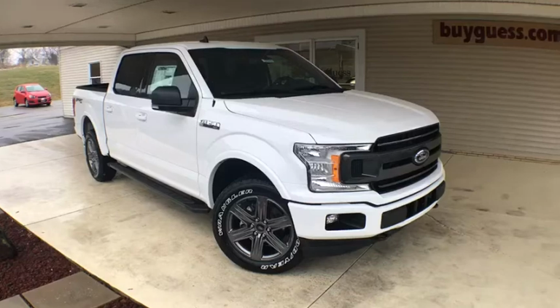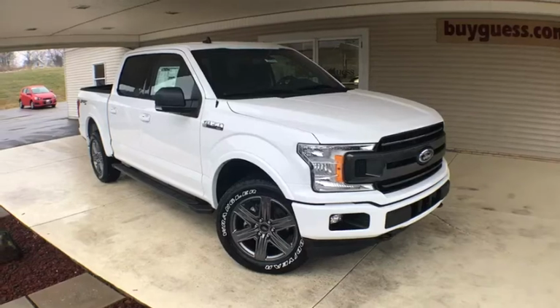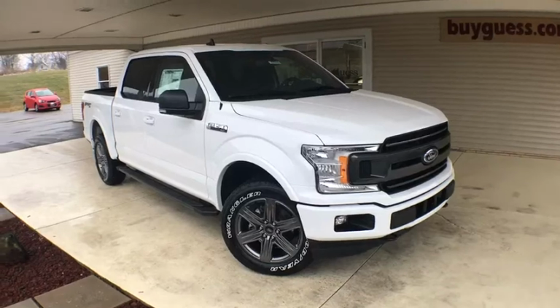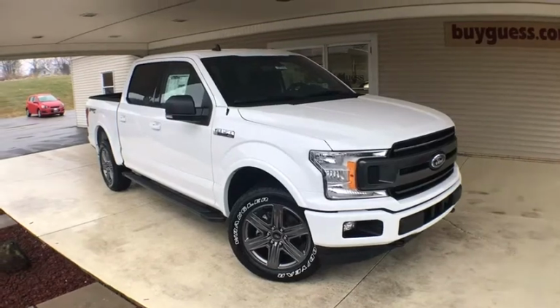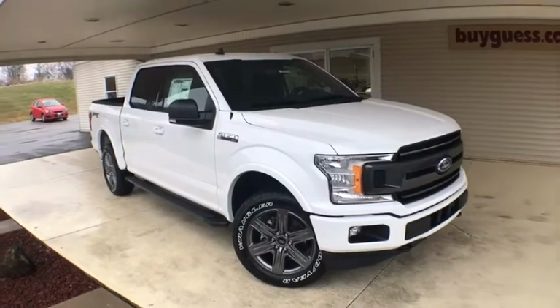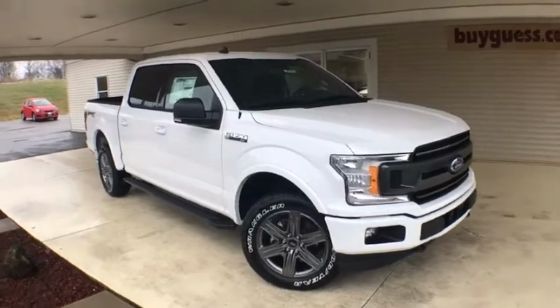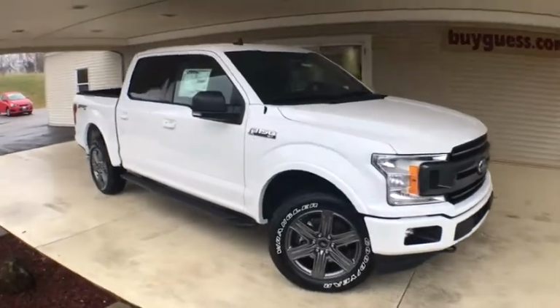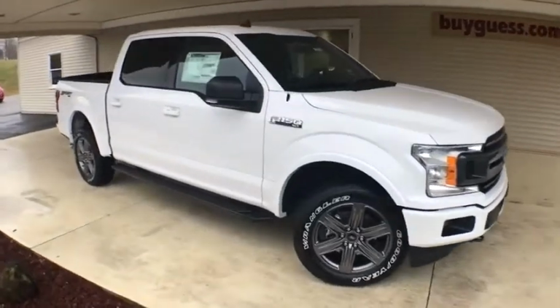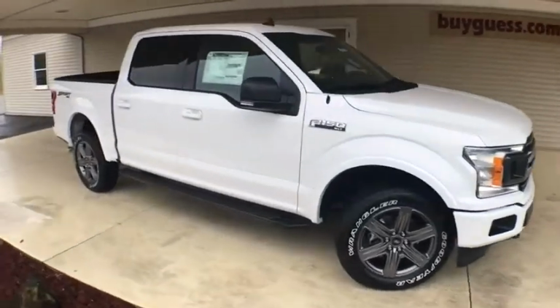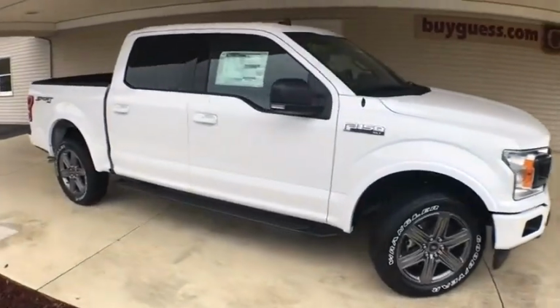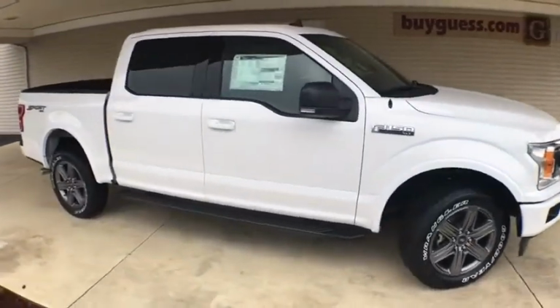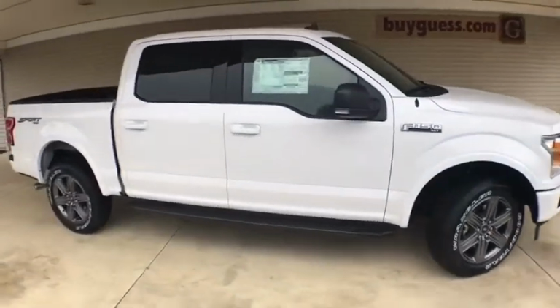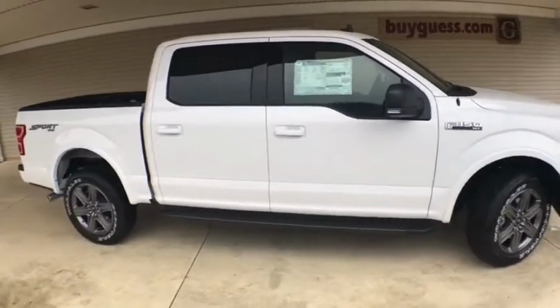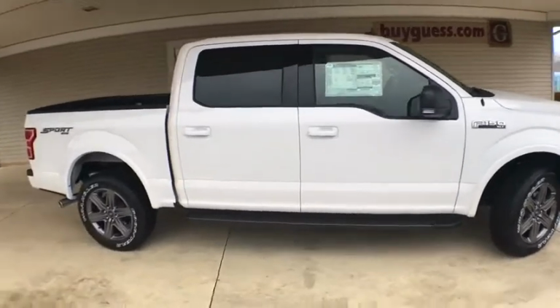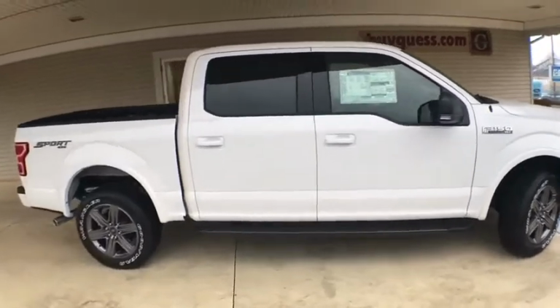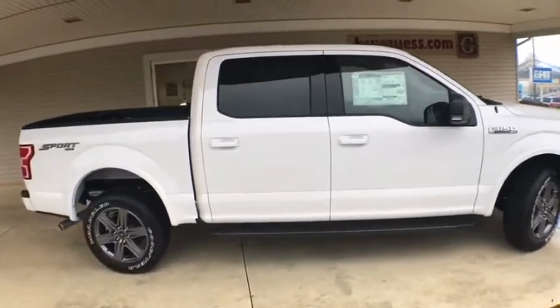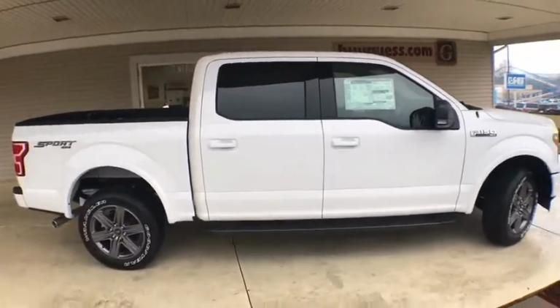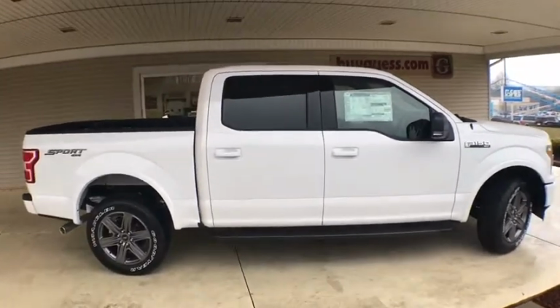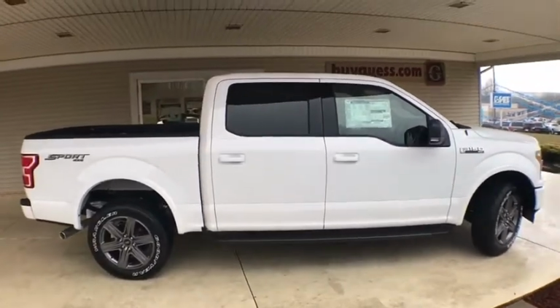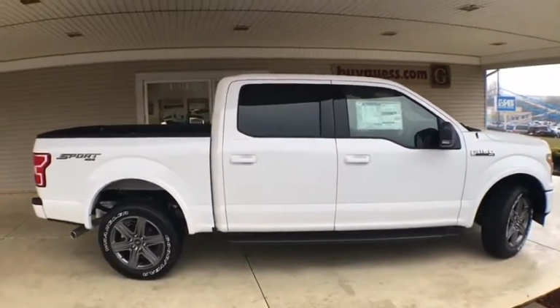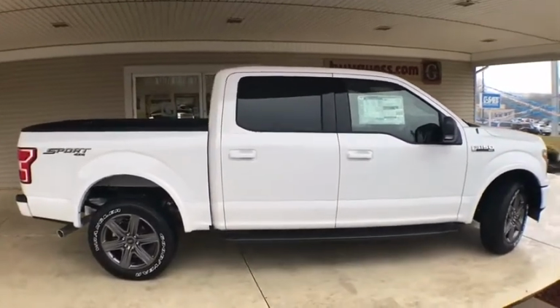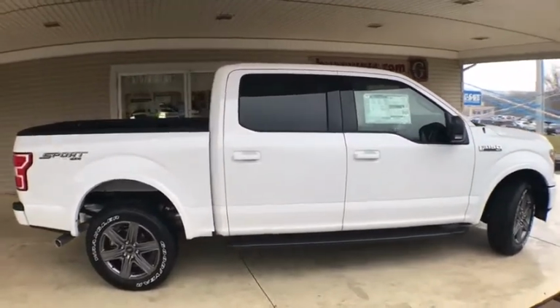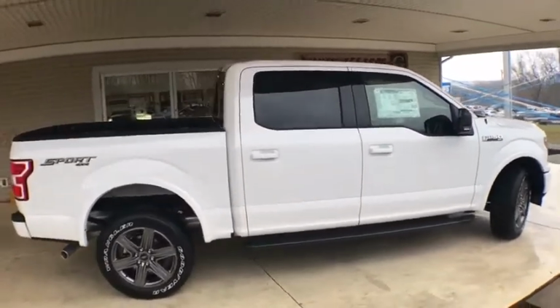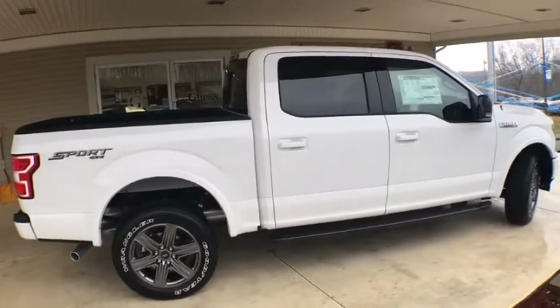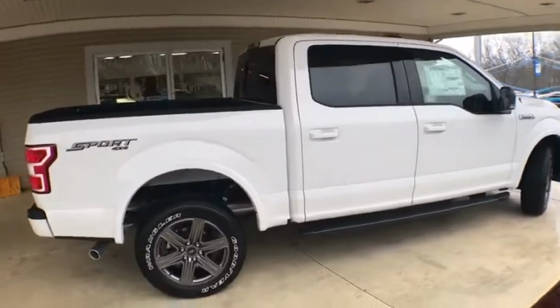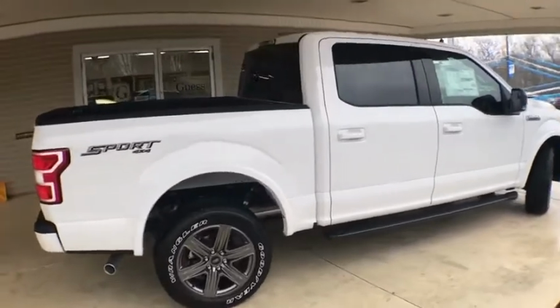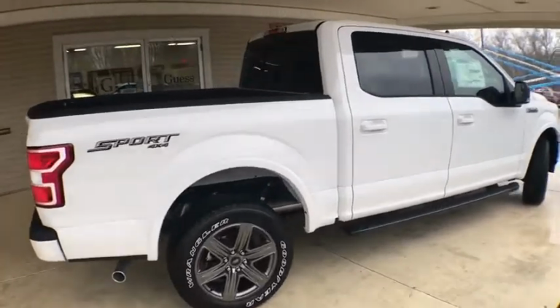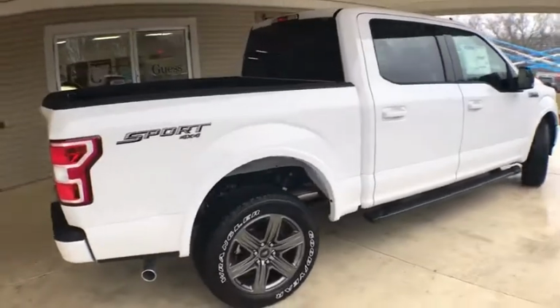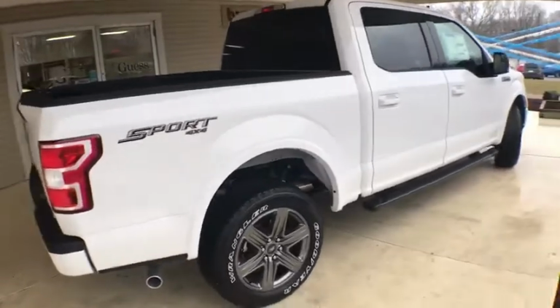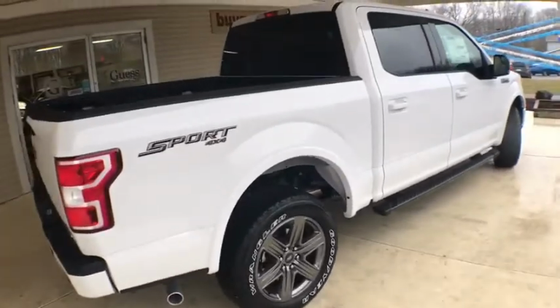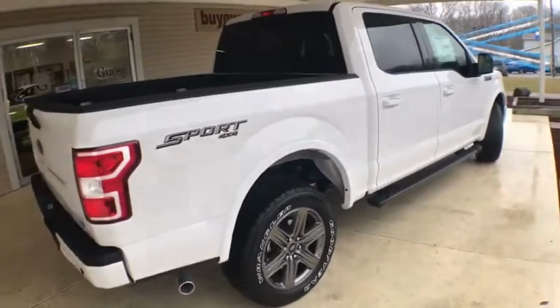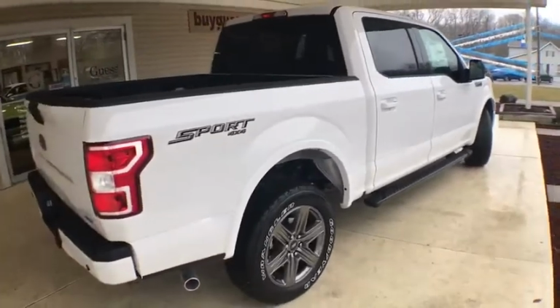Stop by and take a look at the 2020 Ford F-150. A Ford F-150 knows how to handle any situation. It's built to follow orders — no whining. This vehicle has less than 100 miles.